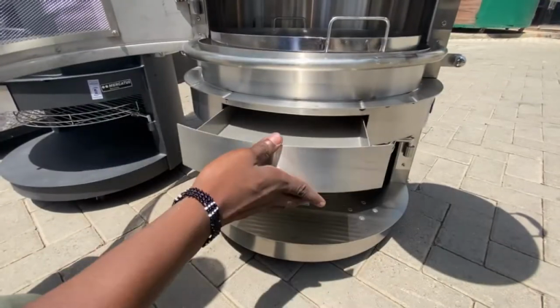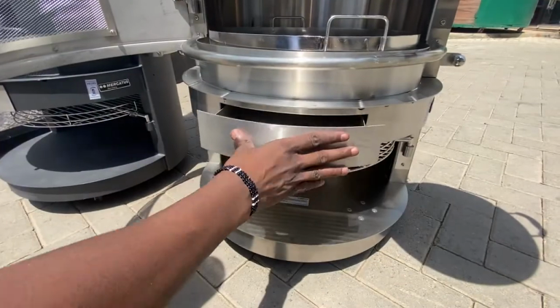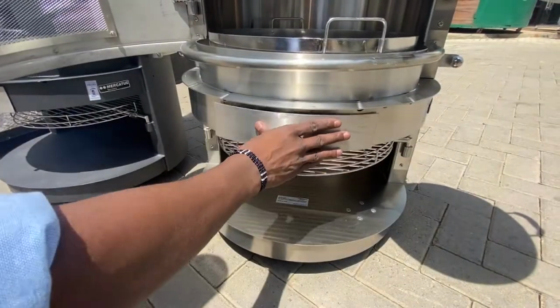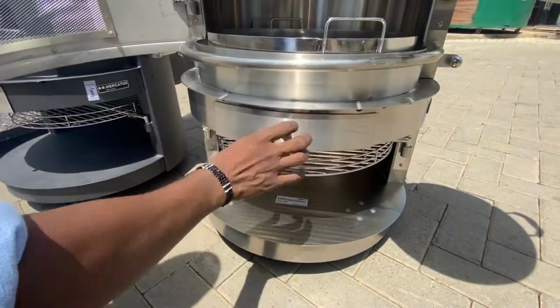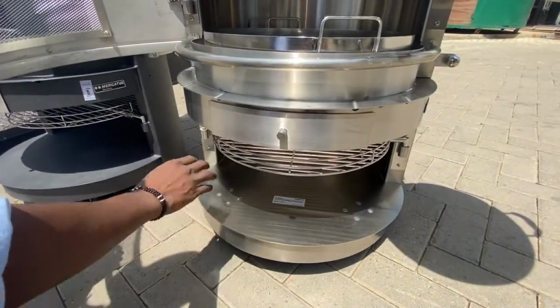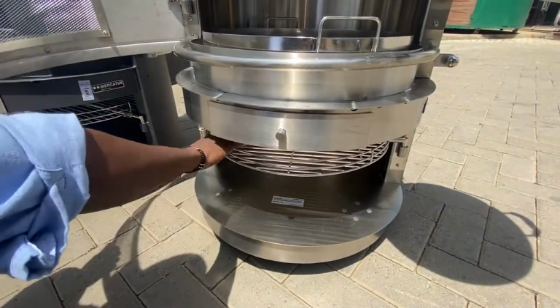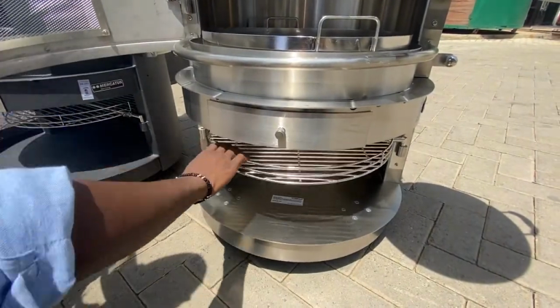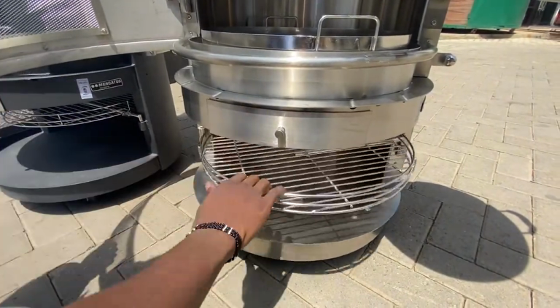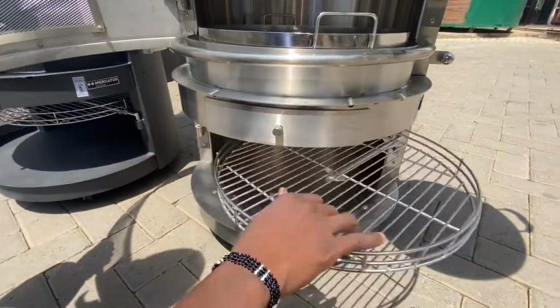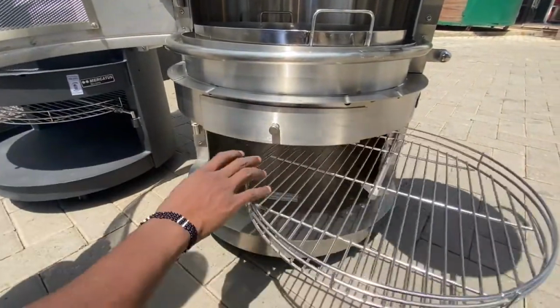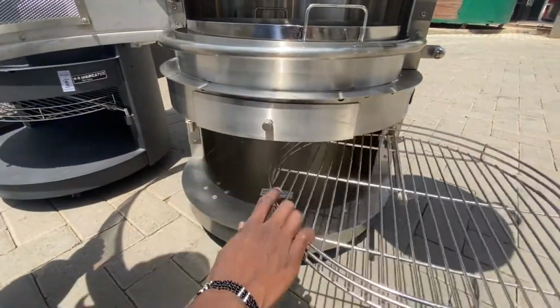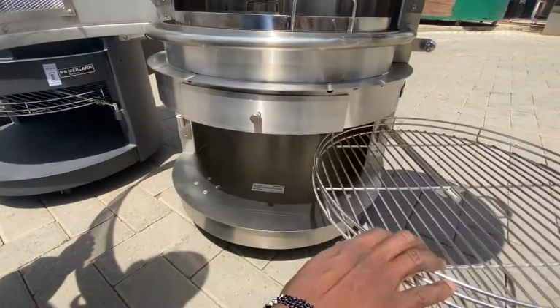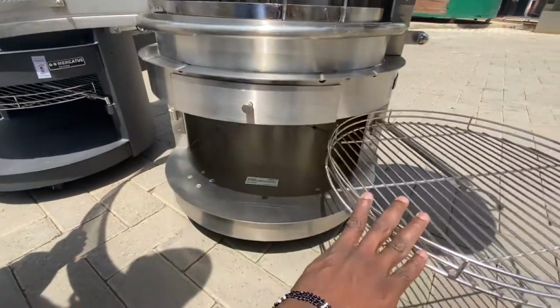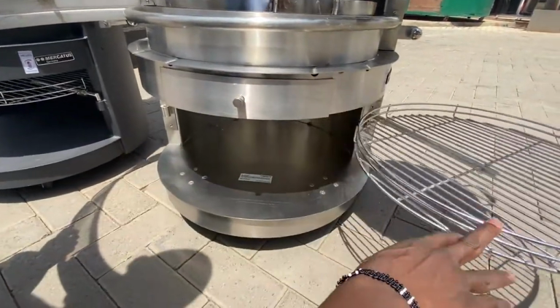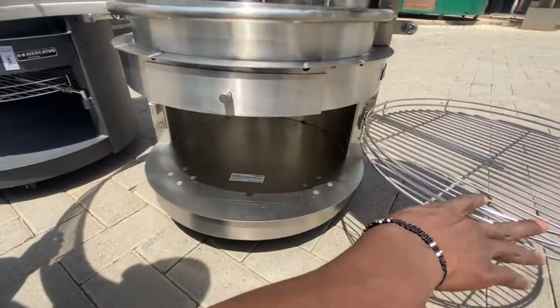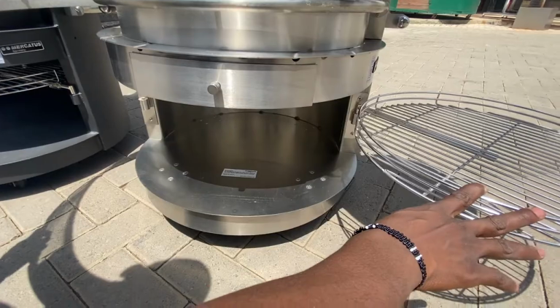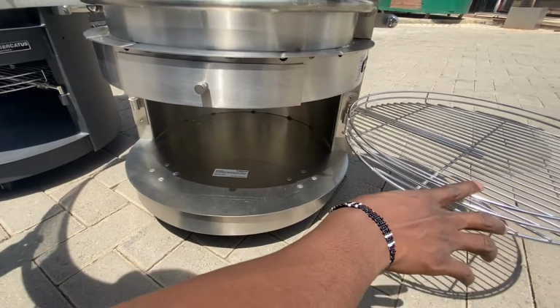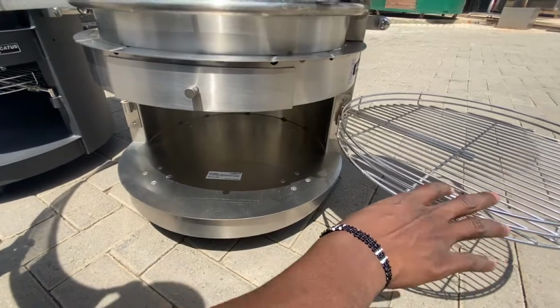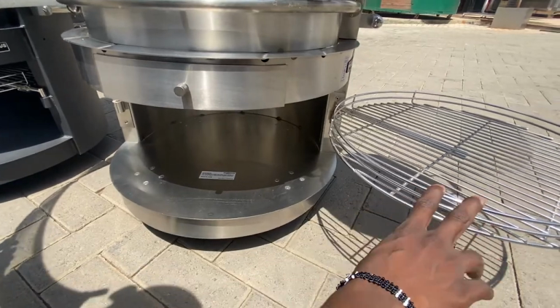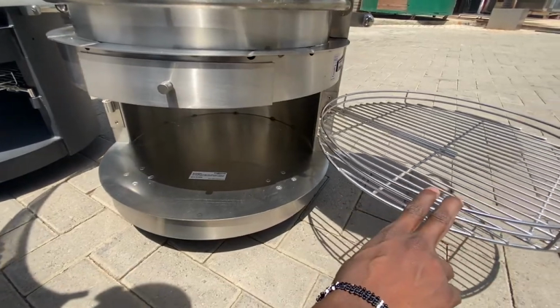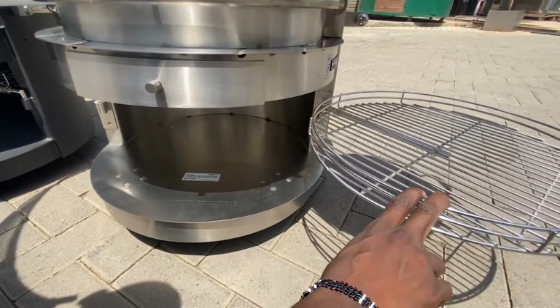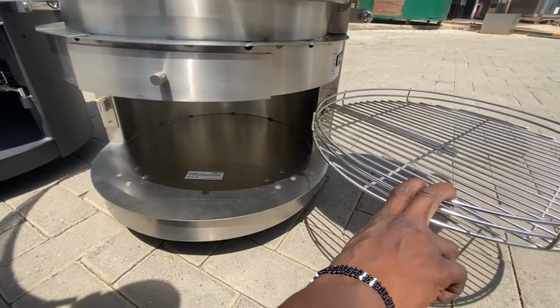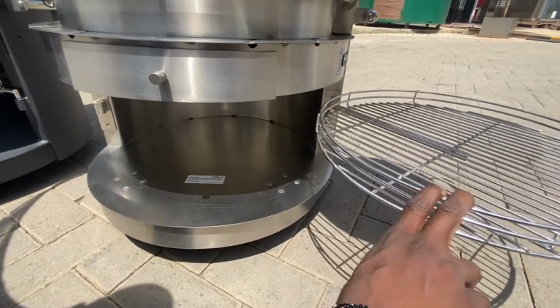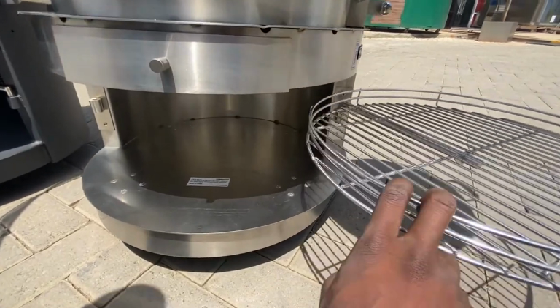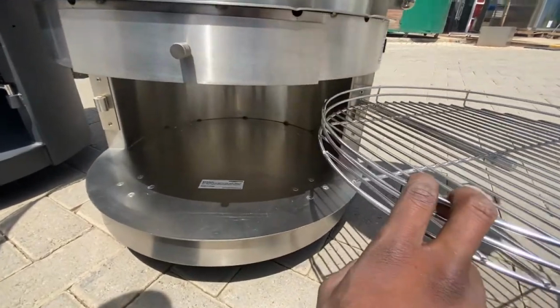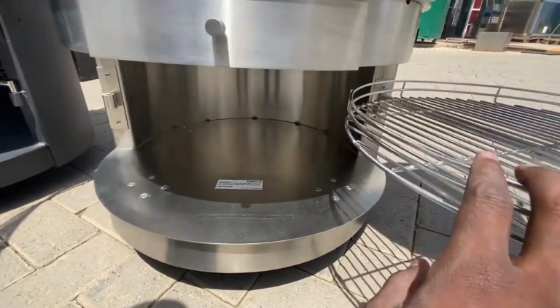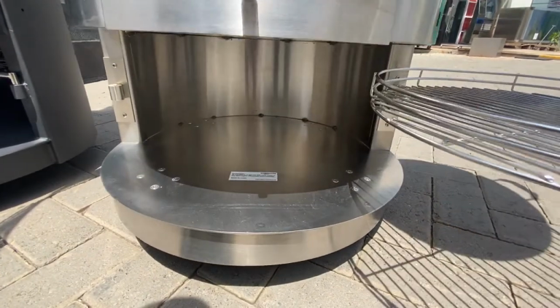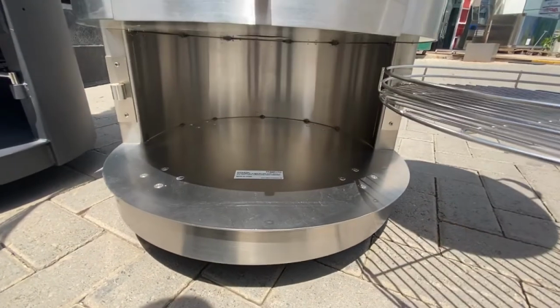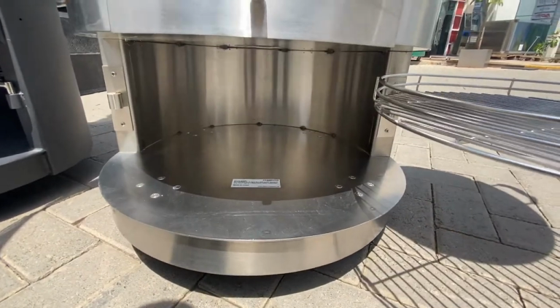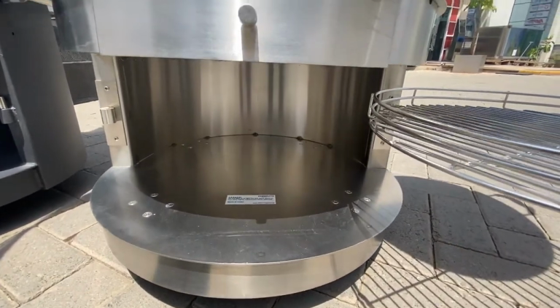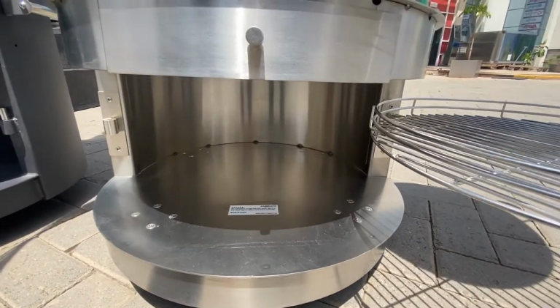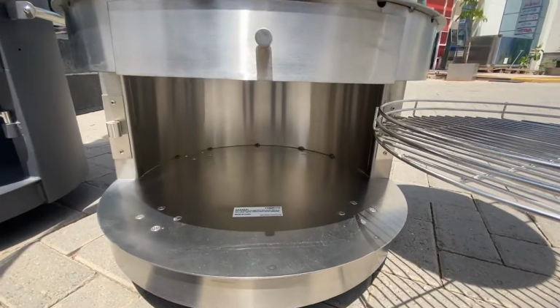It's powered by wood or charcoal and comes in two options — mild steel and stainless steel finish — and it's on caster wheels, making it possible to move it from one location to another.